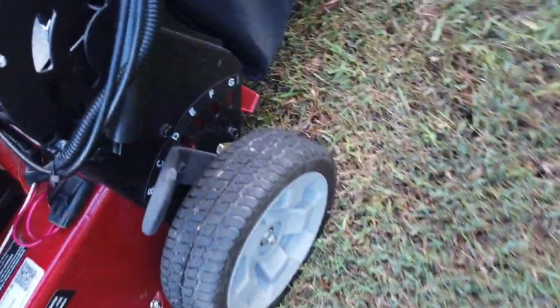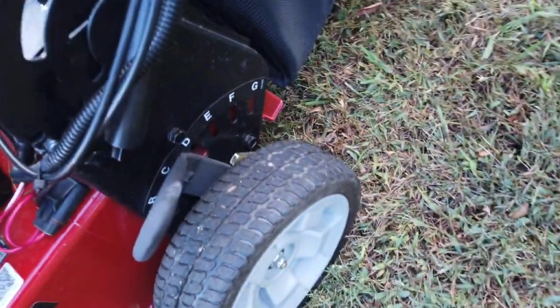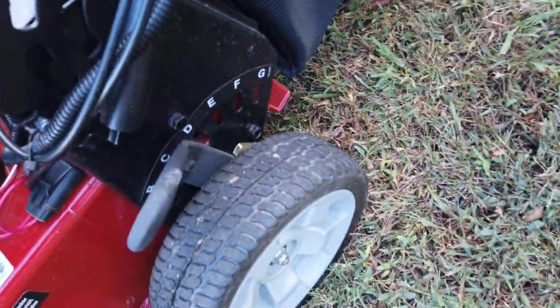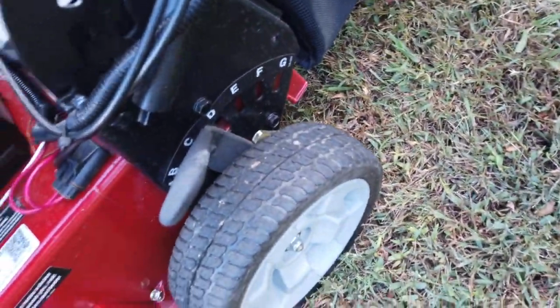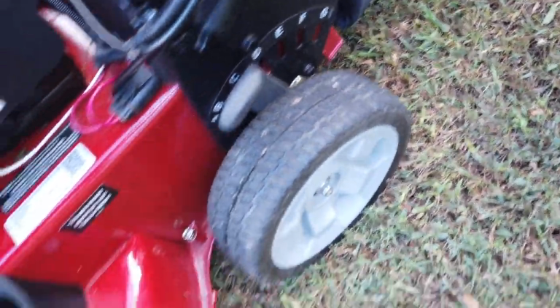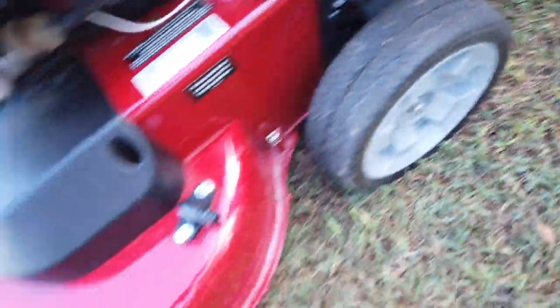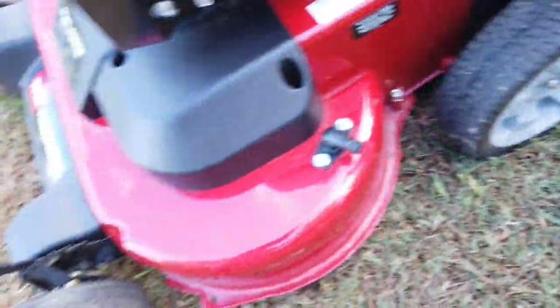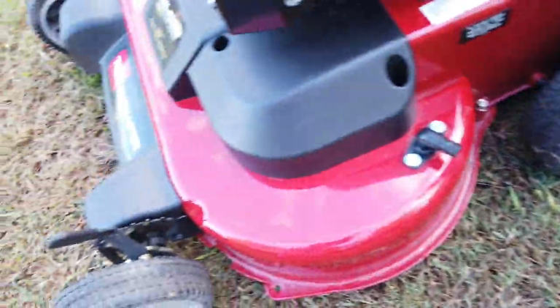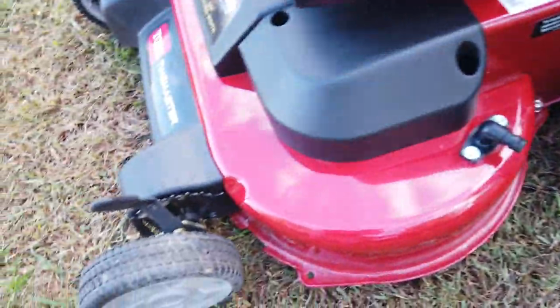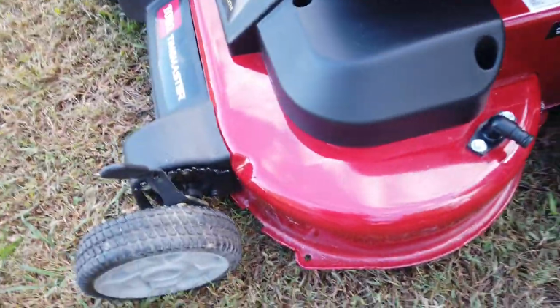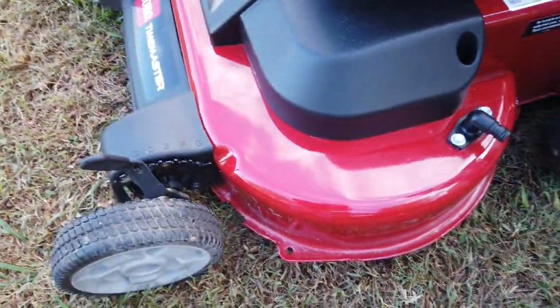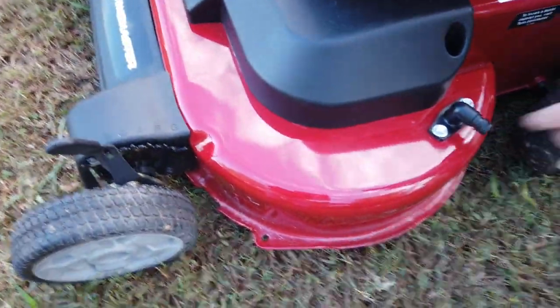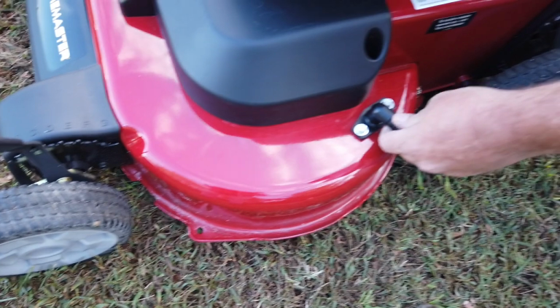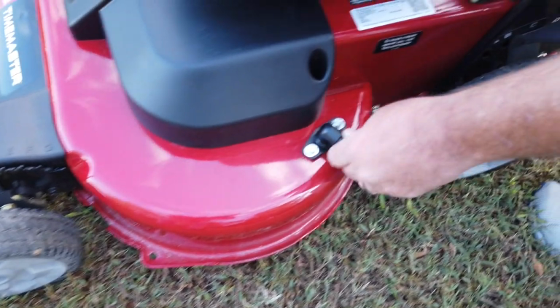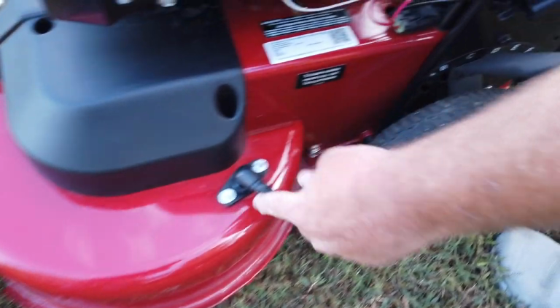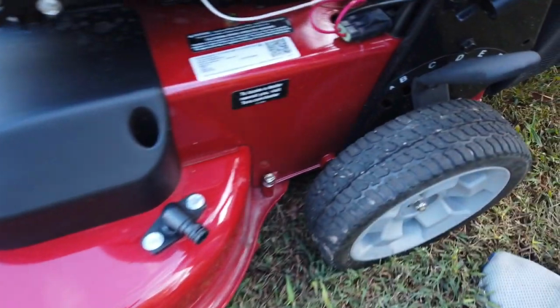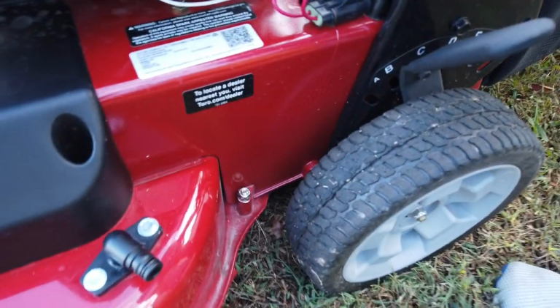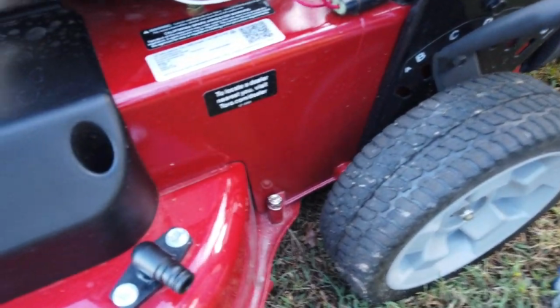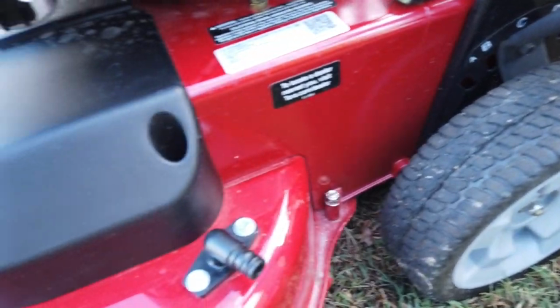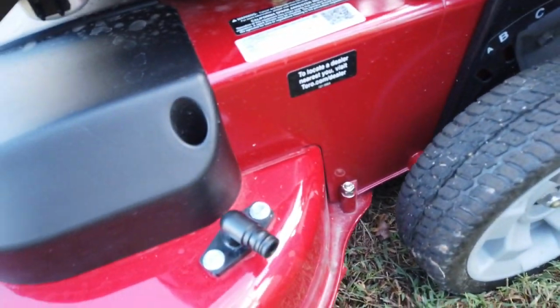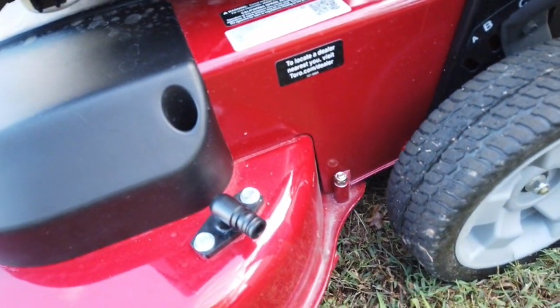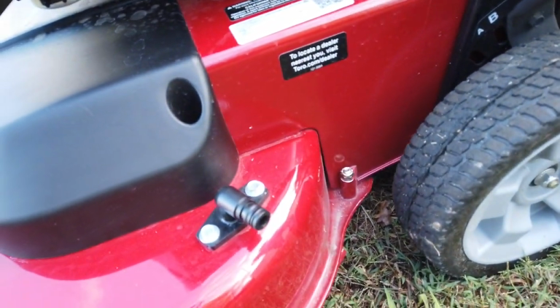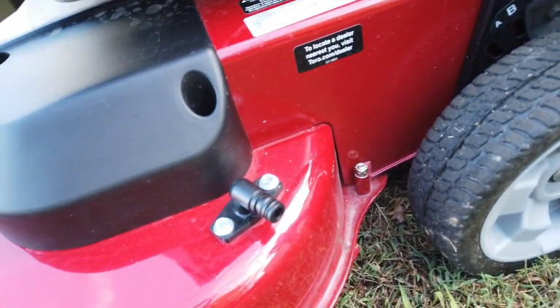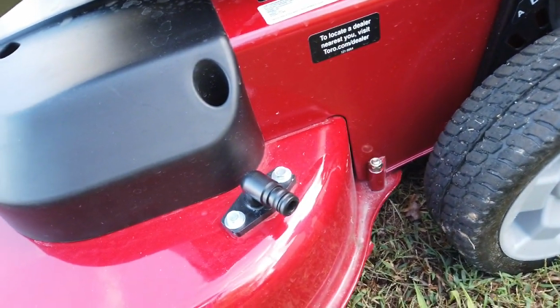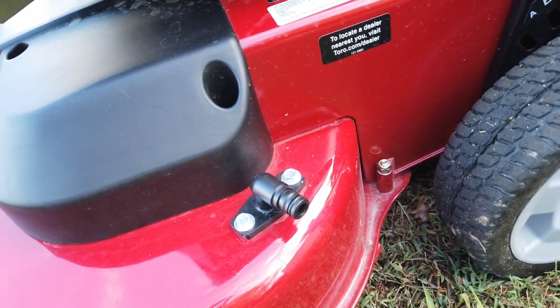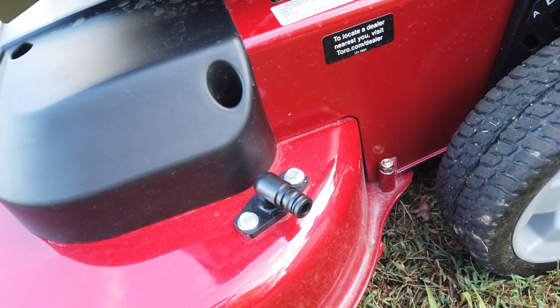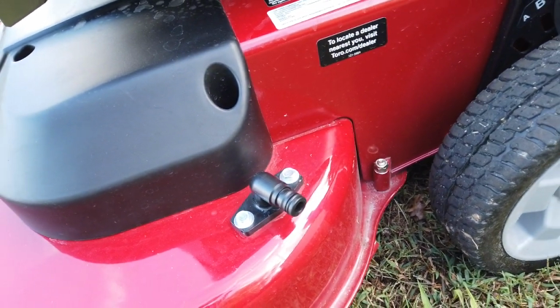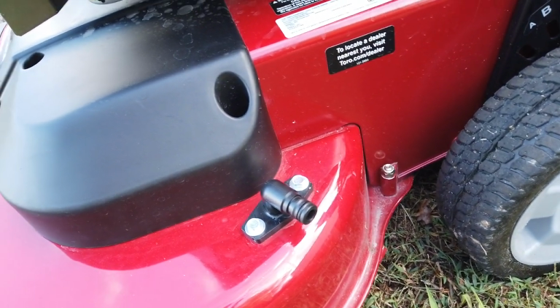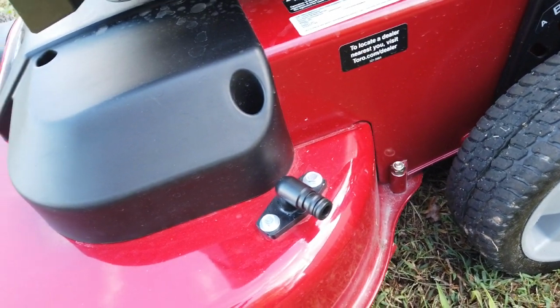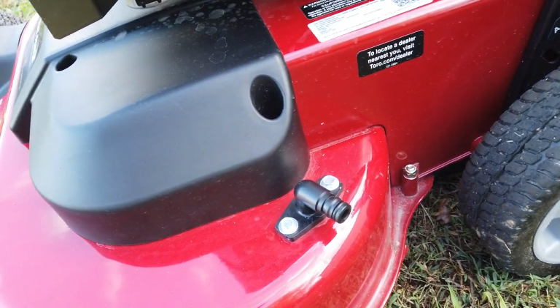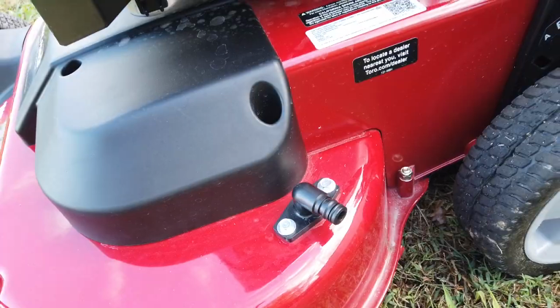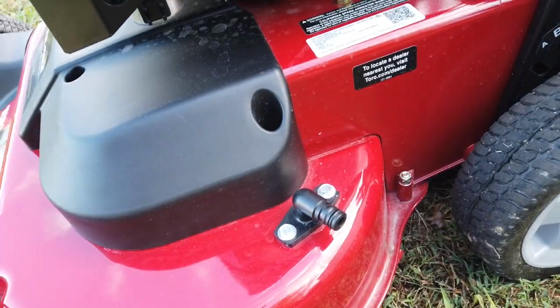It has a deck clean out — you hook your water hose here, turn your blades on and let her rip, and it washes the deck out really good.